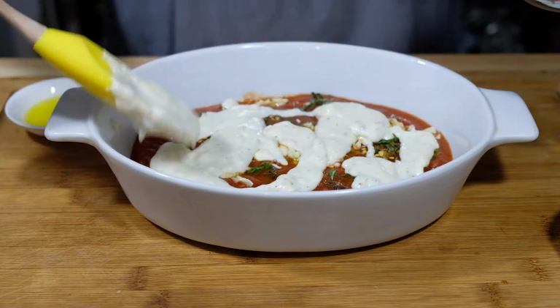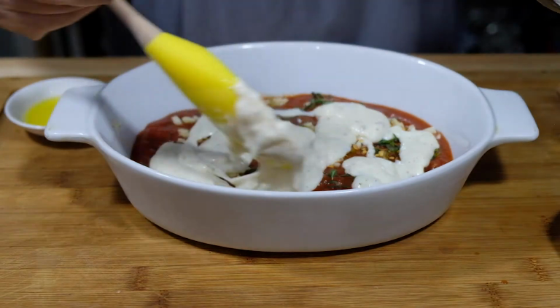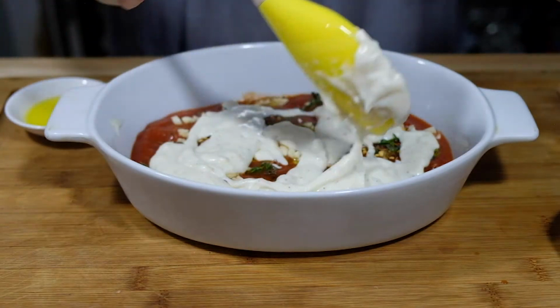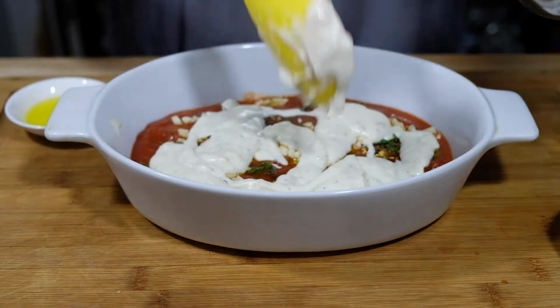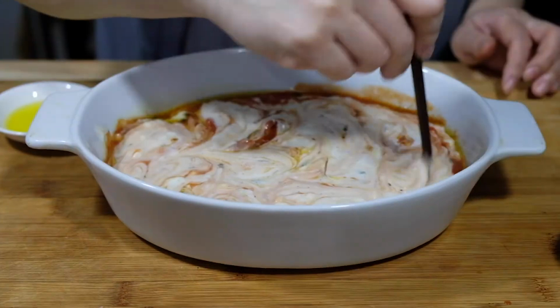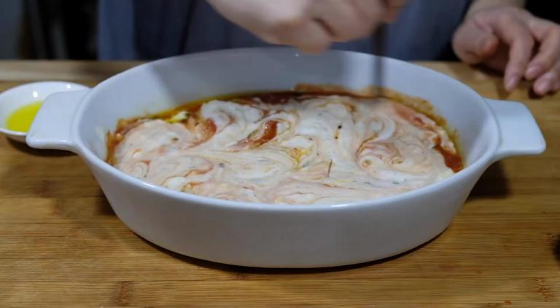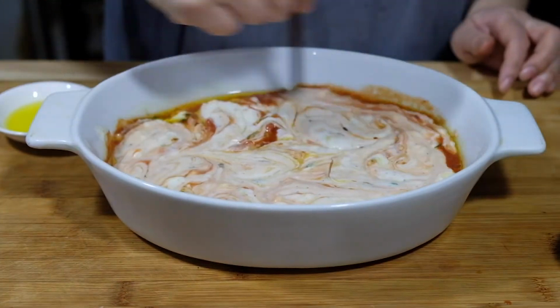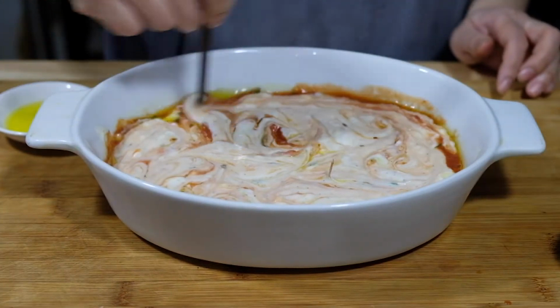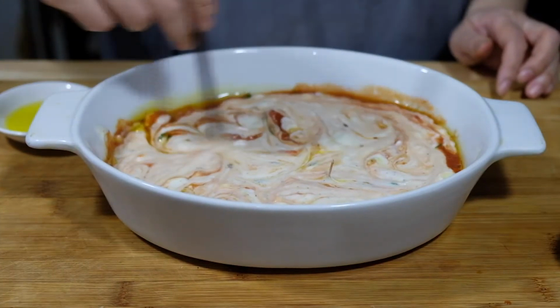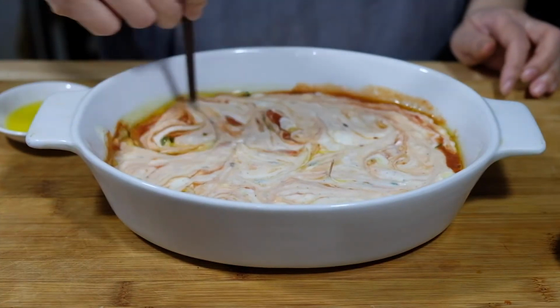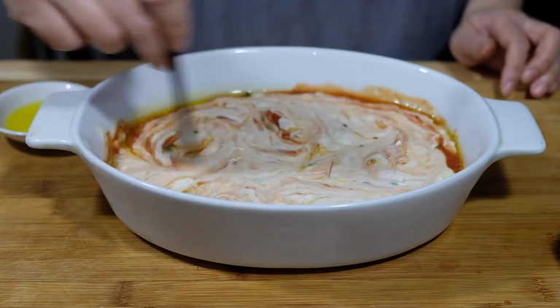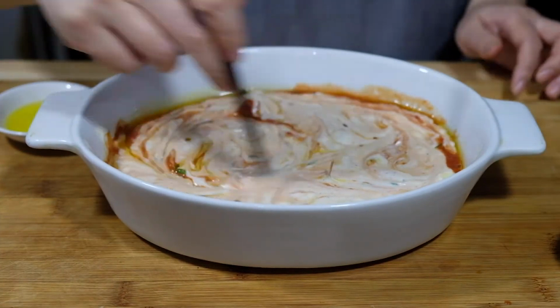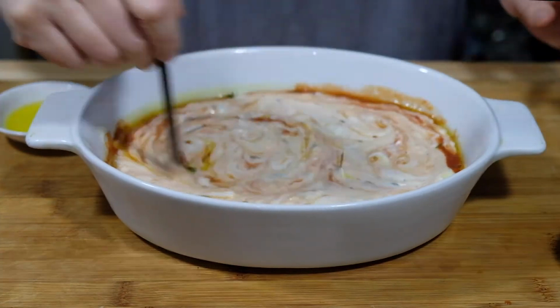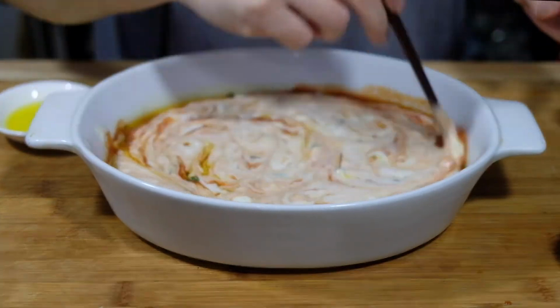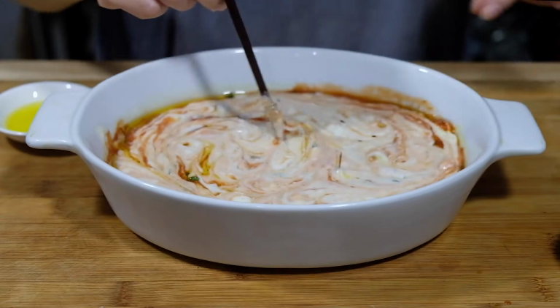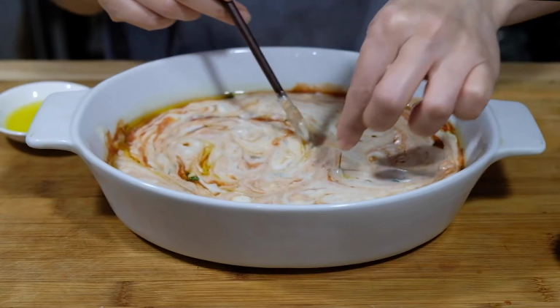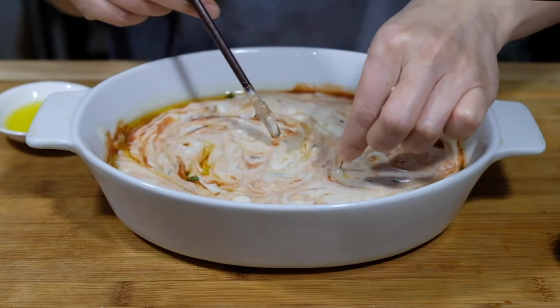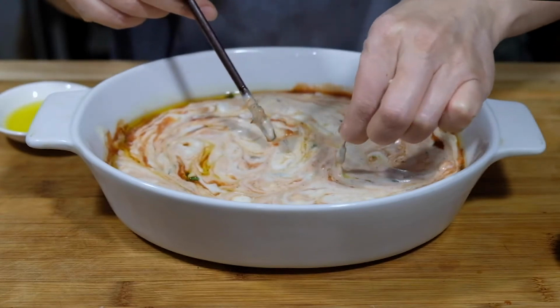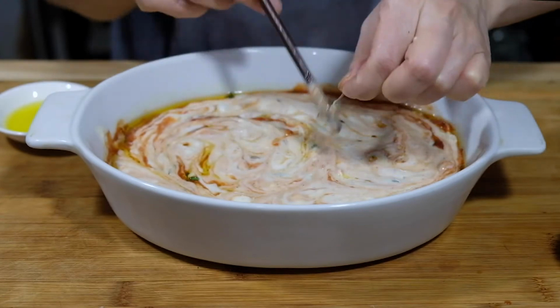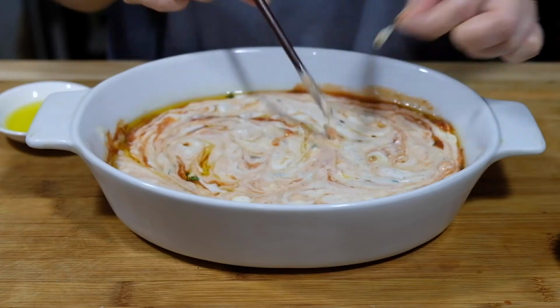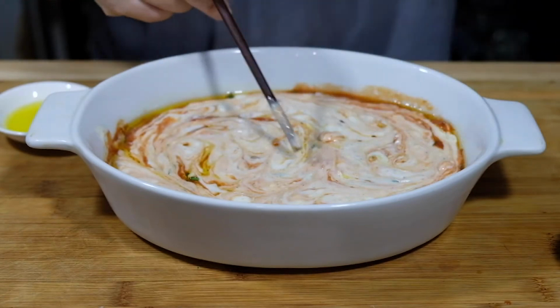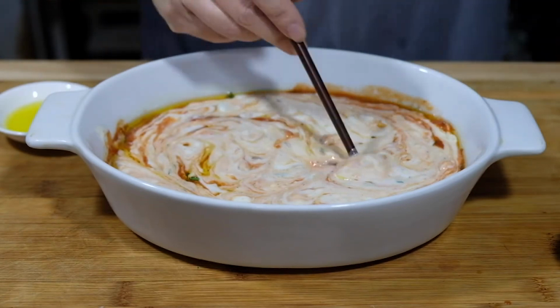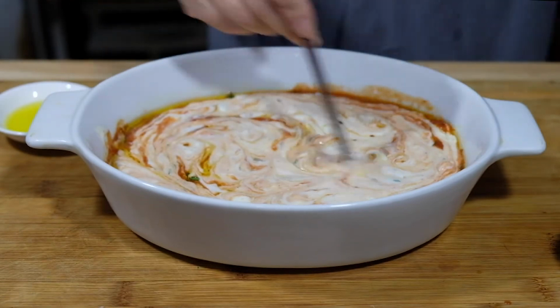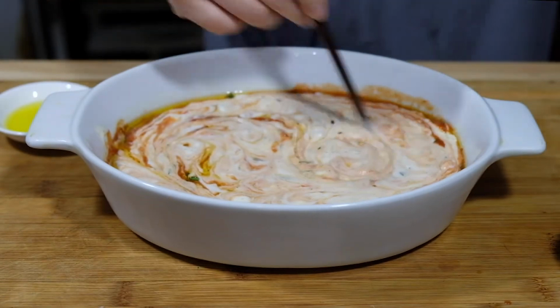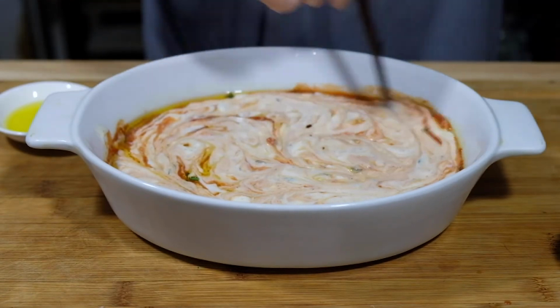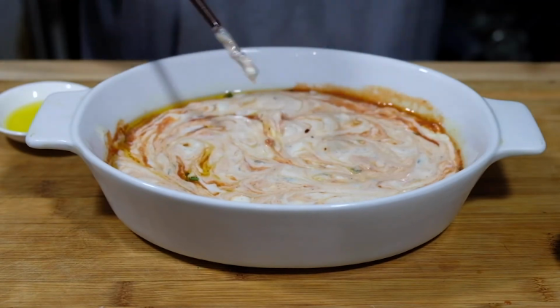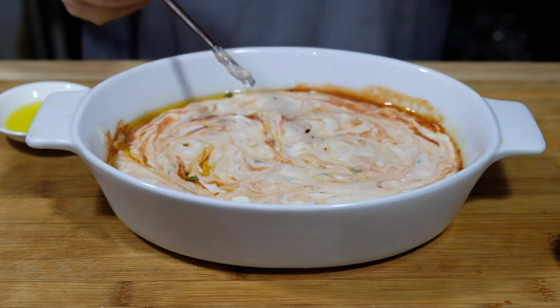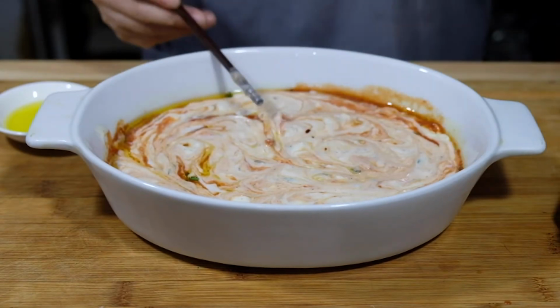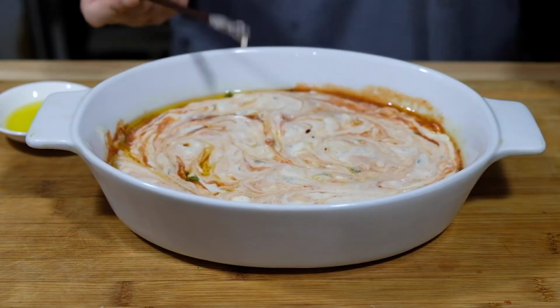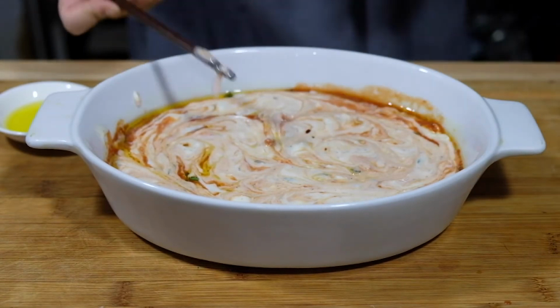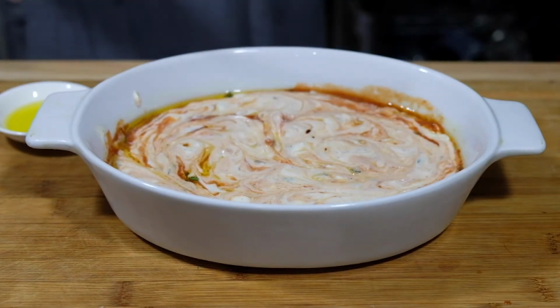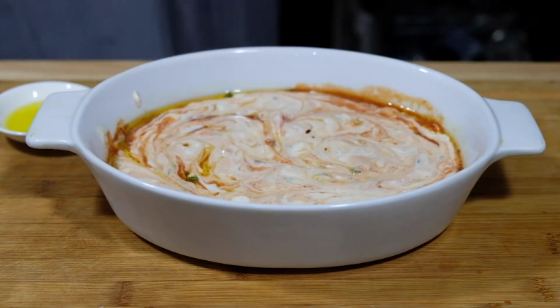Now we're going to layer on our béchamel on top. And then I'm just using a chopstick here to swirl it all together, removing any stems that may have been missed on the thyme.